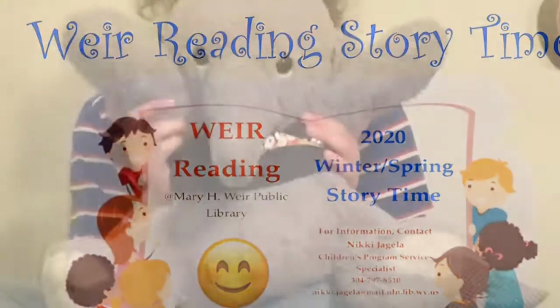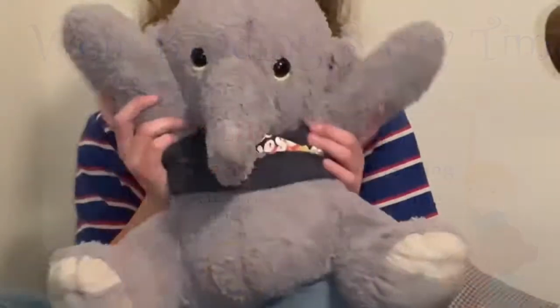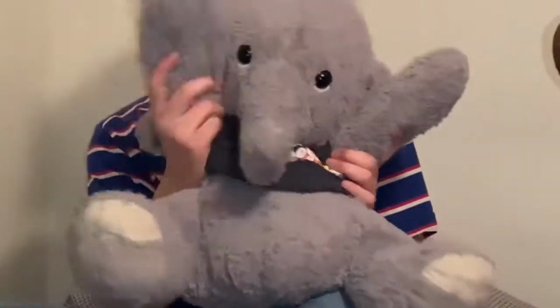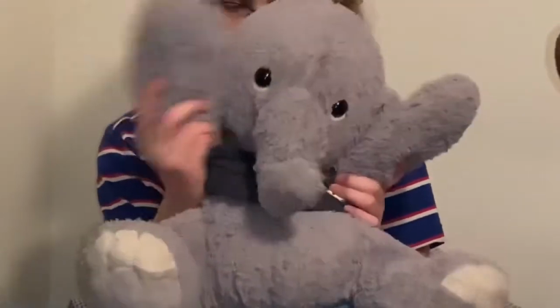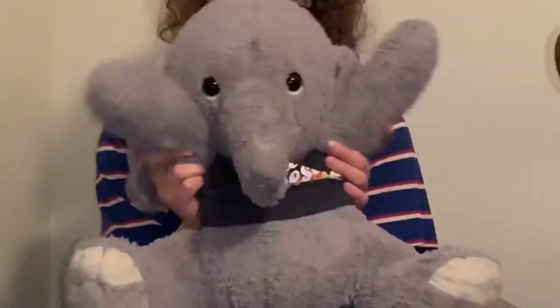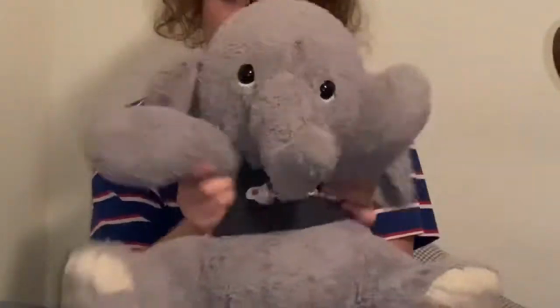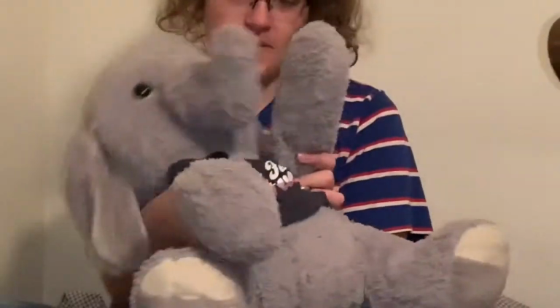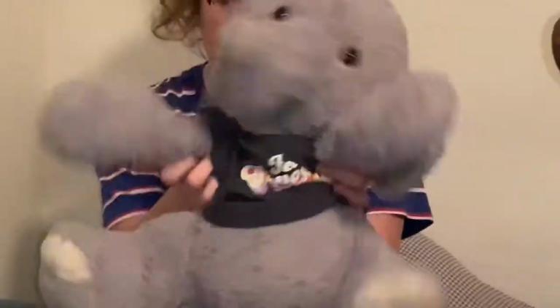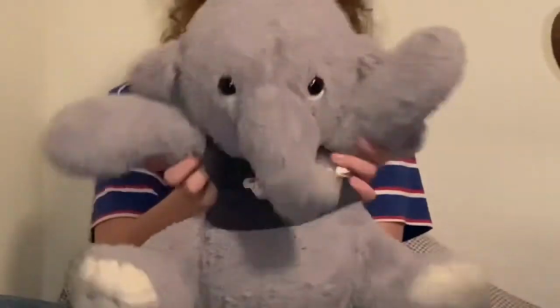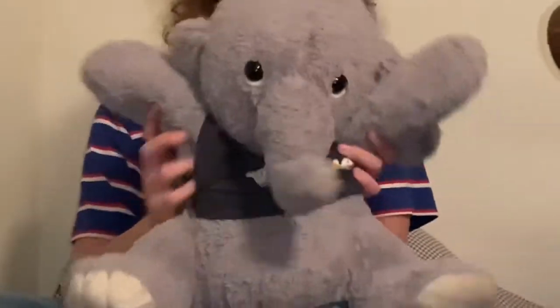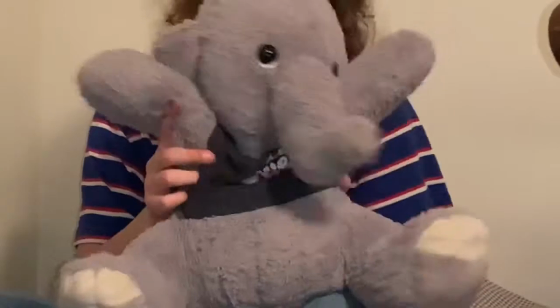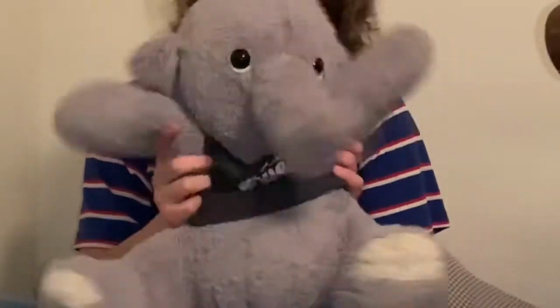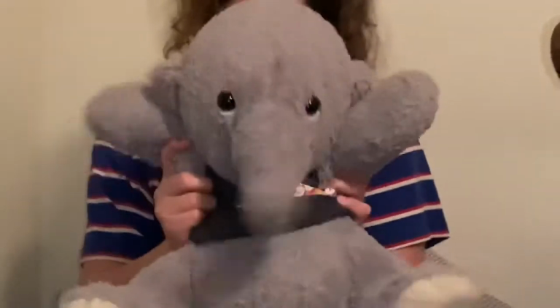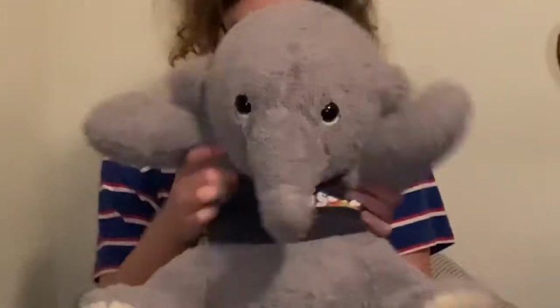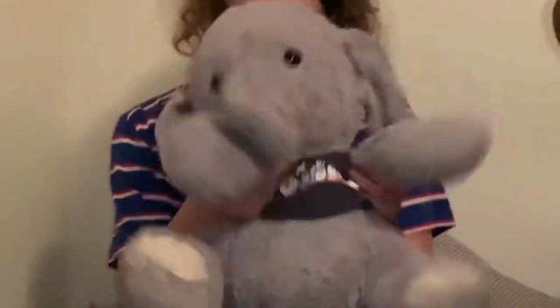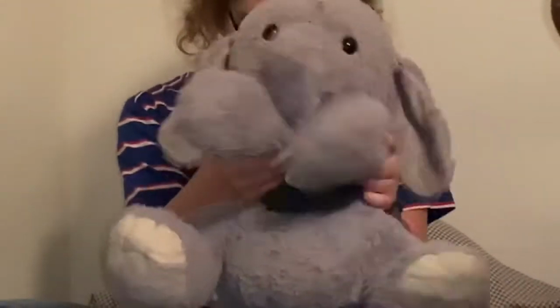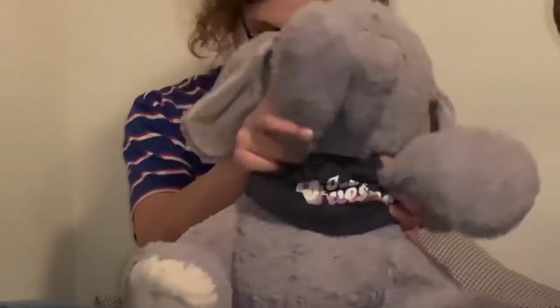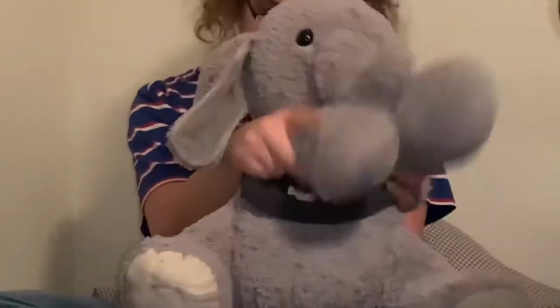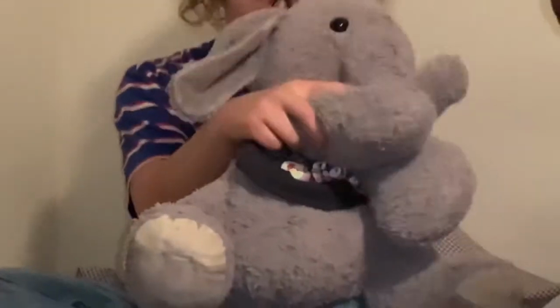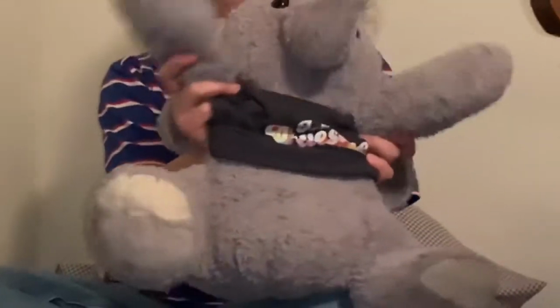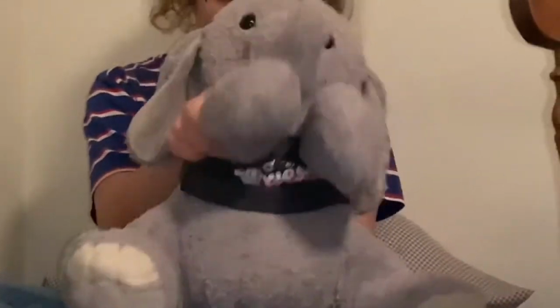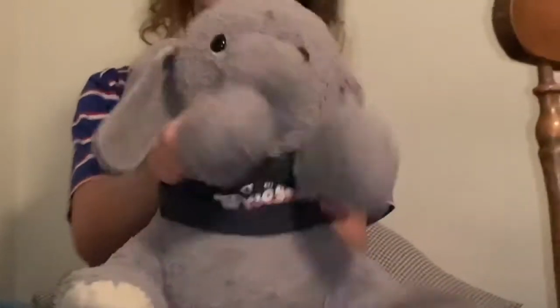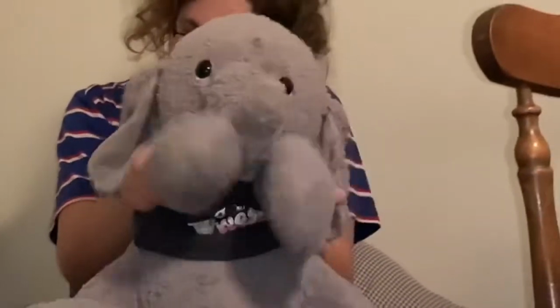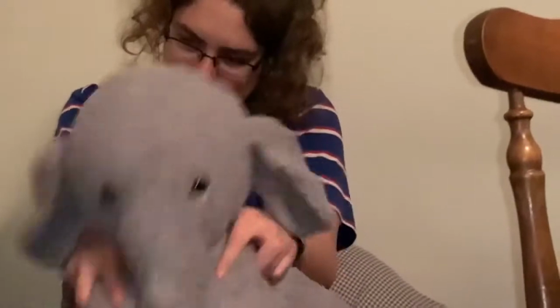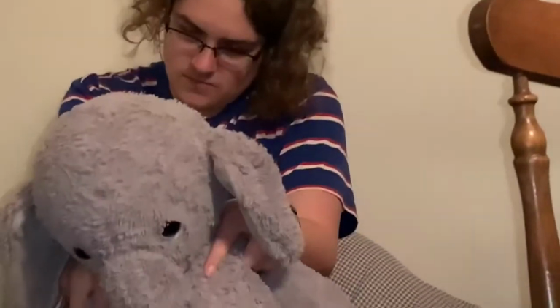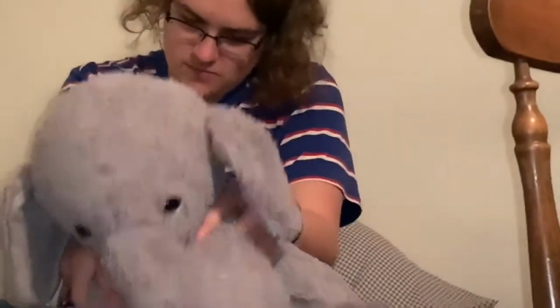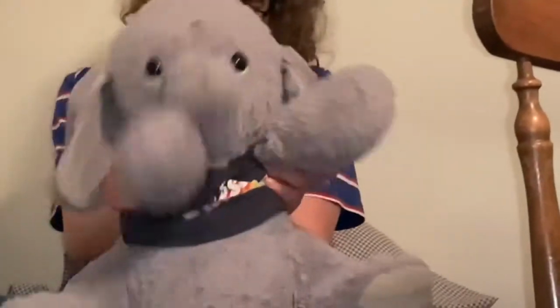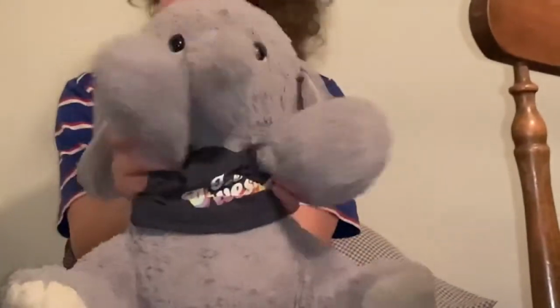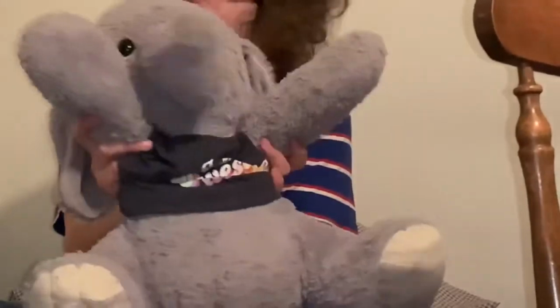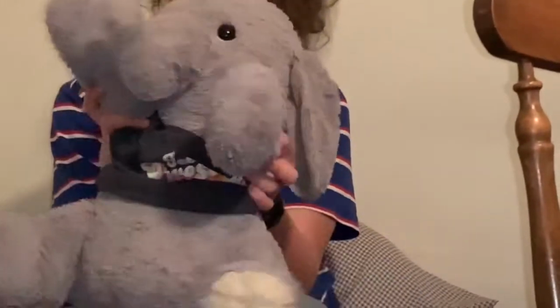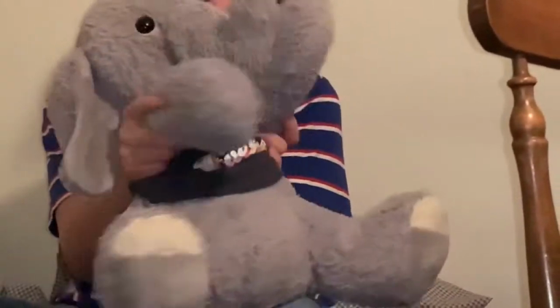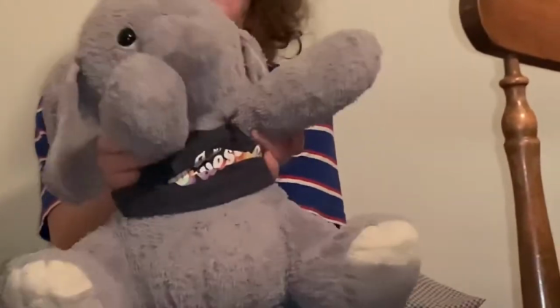Hi kids, this is Benny. How are you this week? Welcome back to We're Reading Storytime. And this week's theme is going to be rain, because we've been seeing a lot of rain. So let's go ahead and sing our Storytime song.